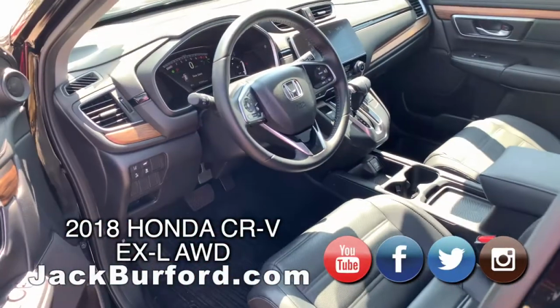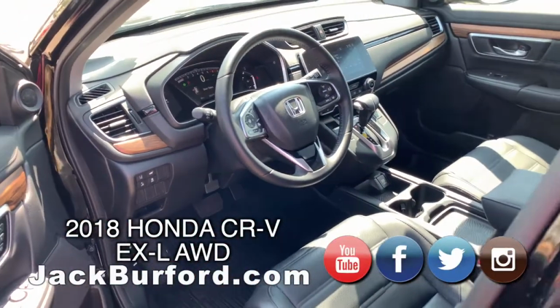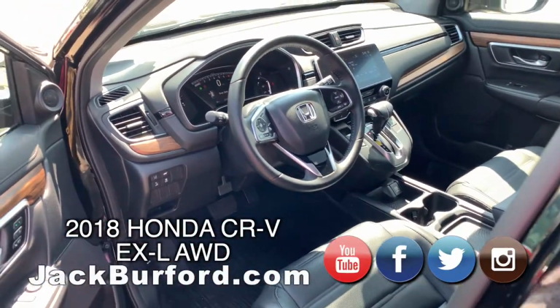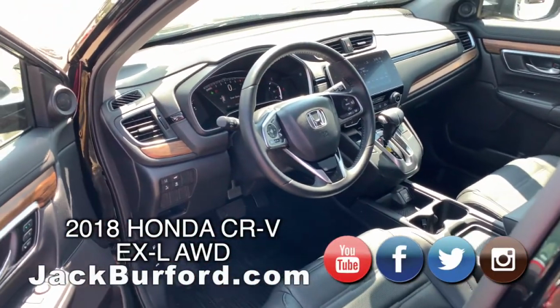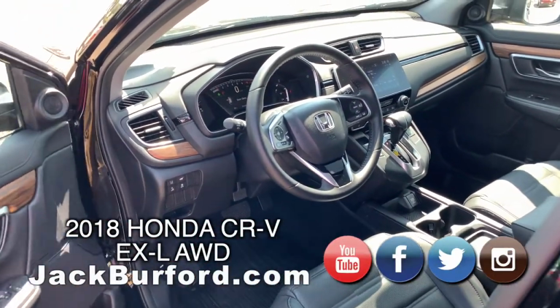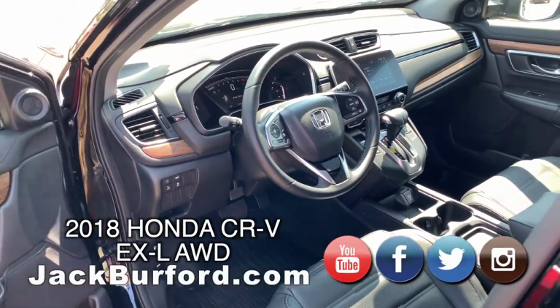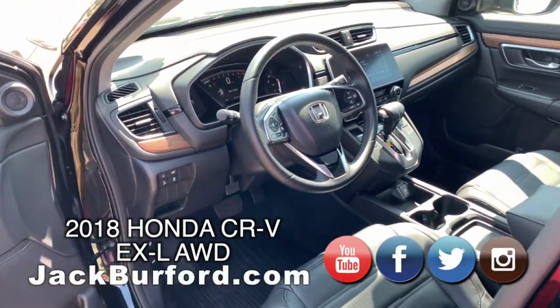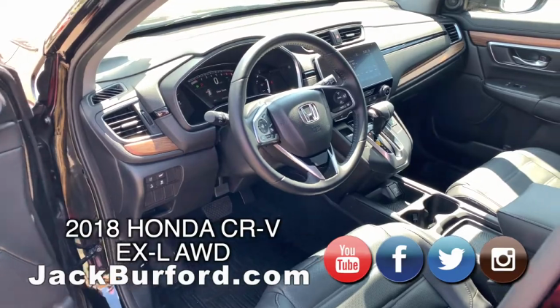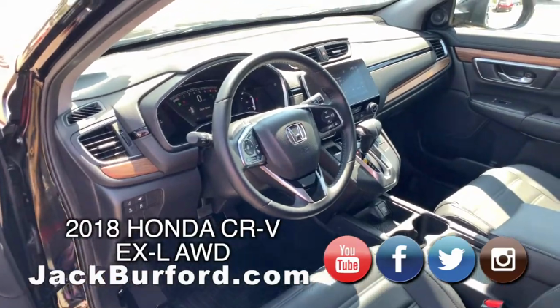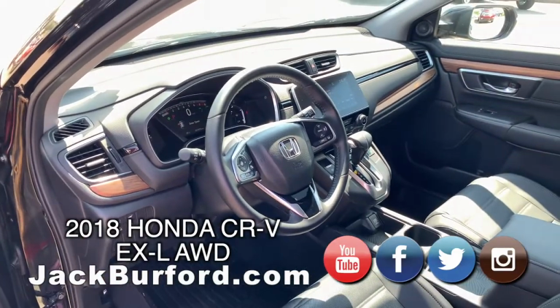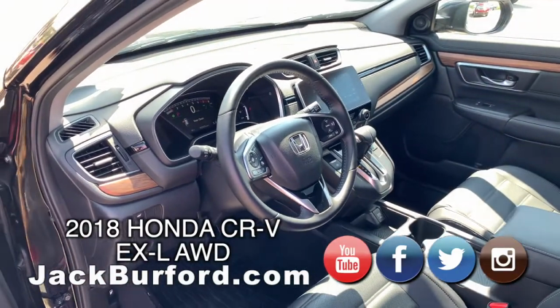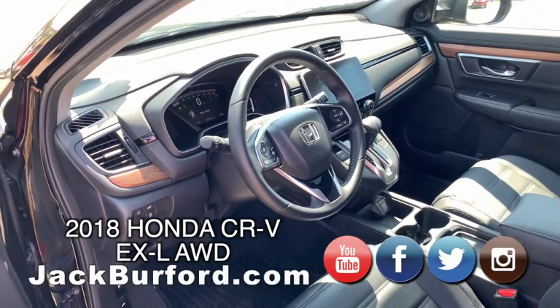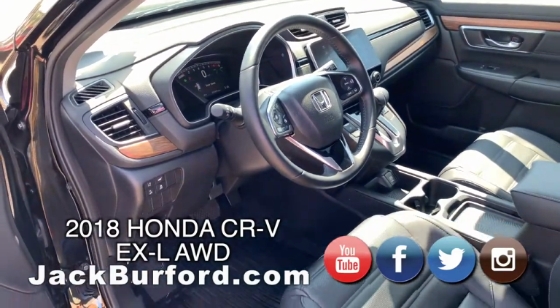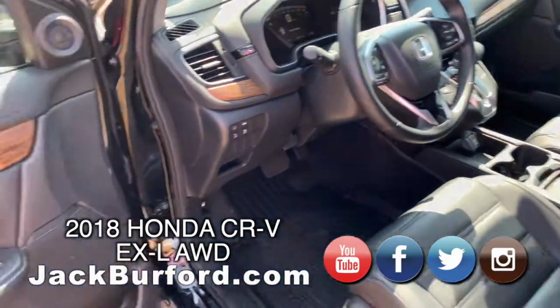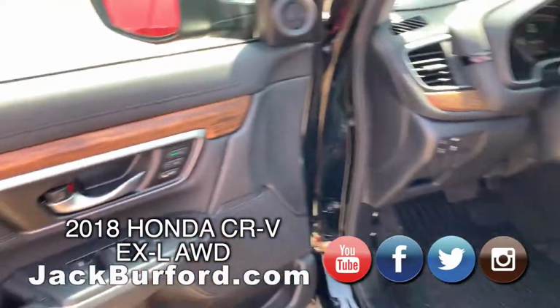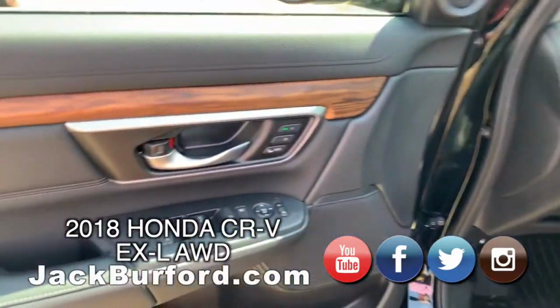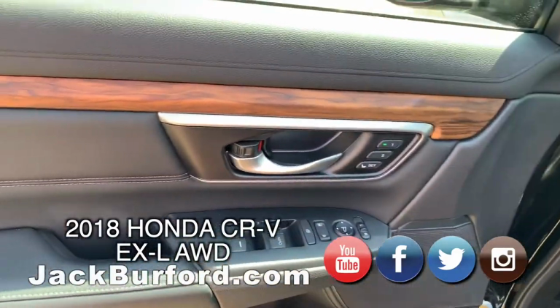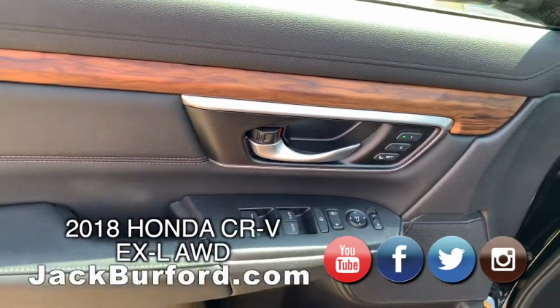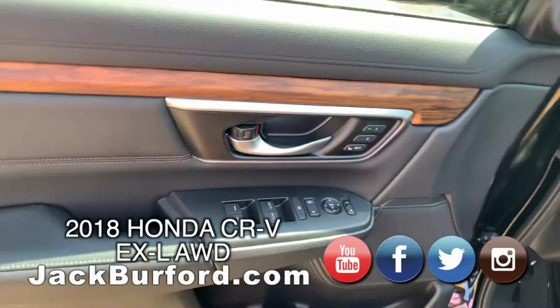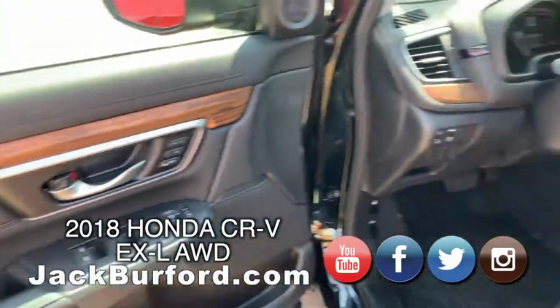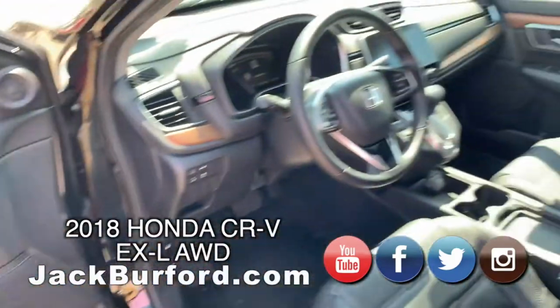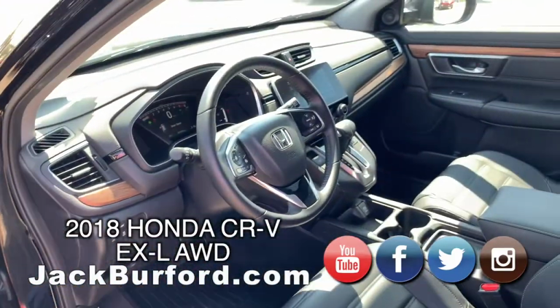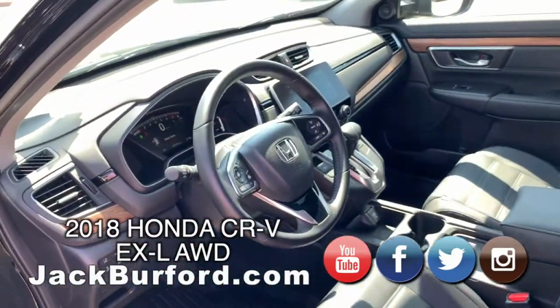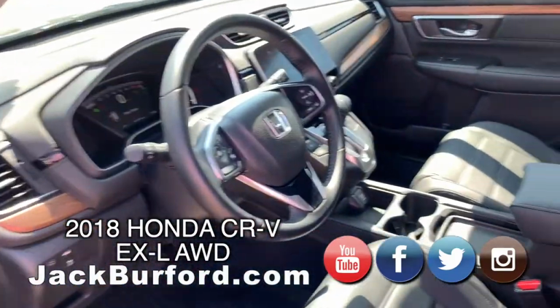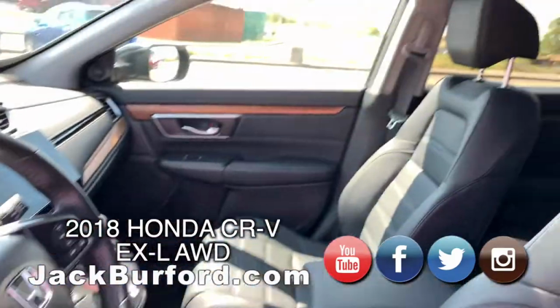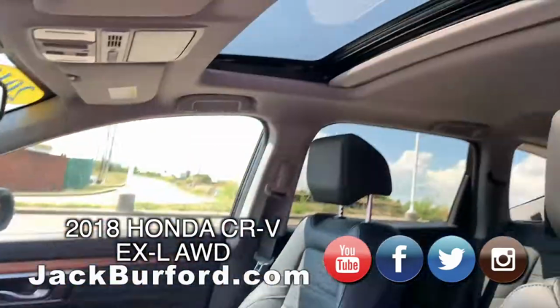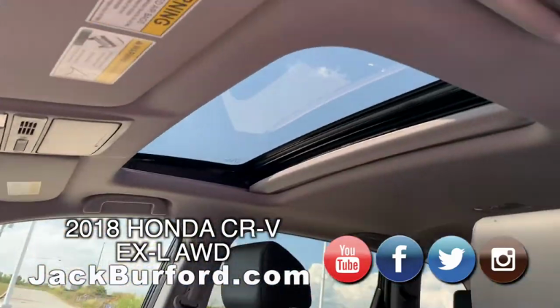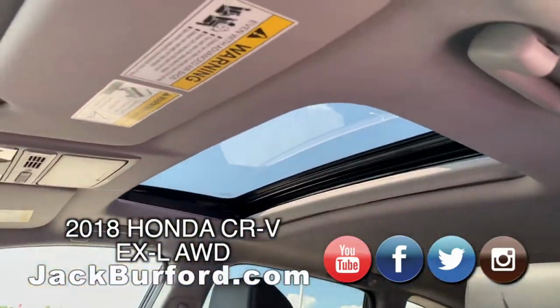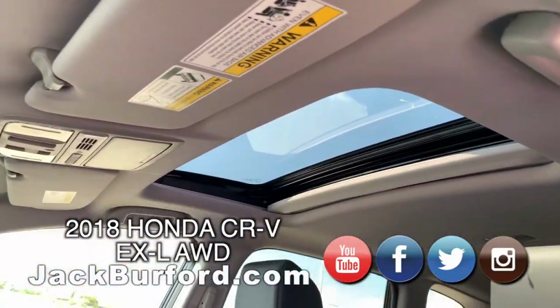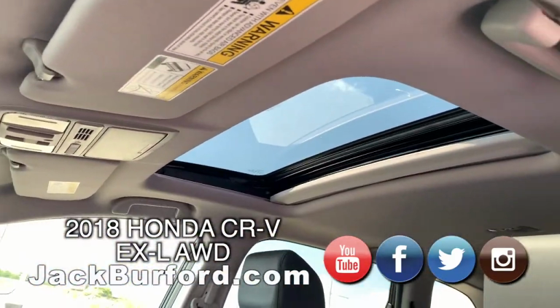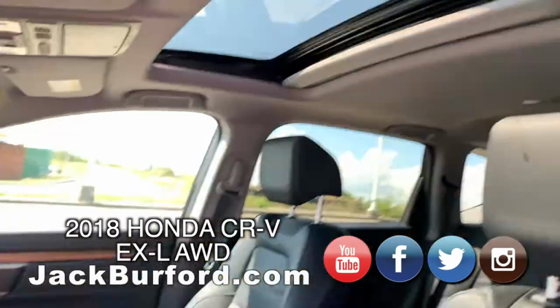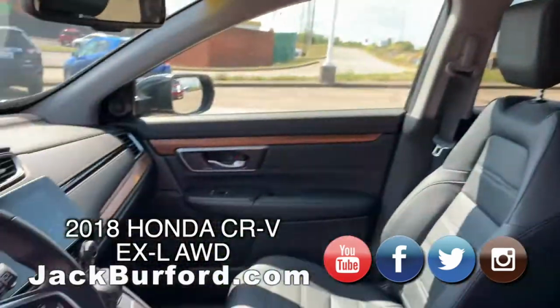On the inside is the leather interior. You have a lot of safety features on this — too many to name. You're going to have to go to the website and check it out. But it is gorgeous. There's a nice screen in the front and a sunroof.